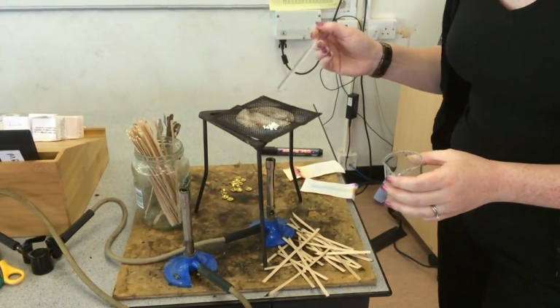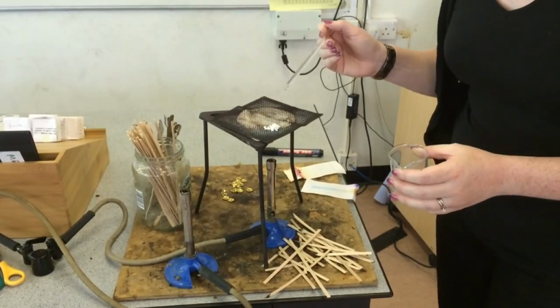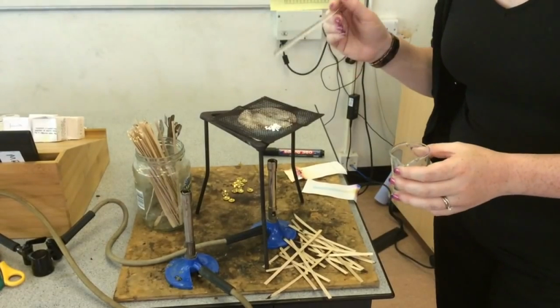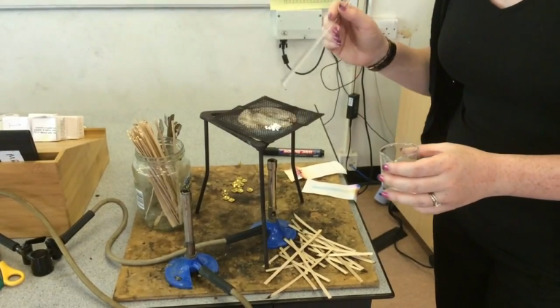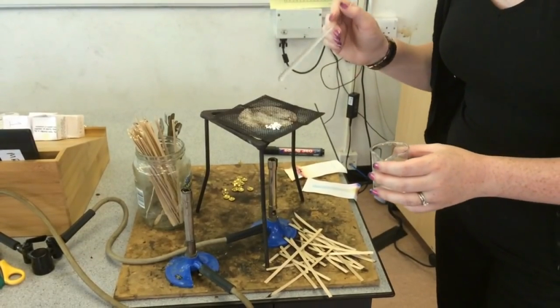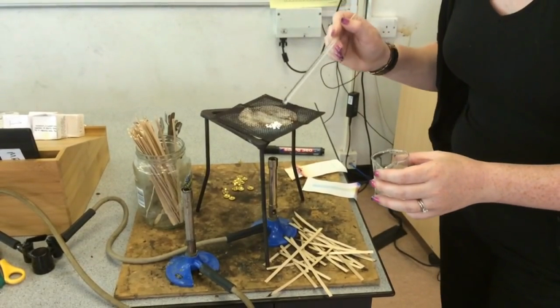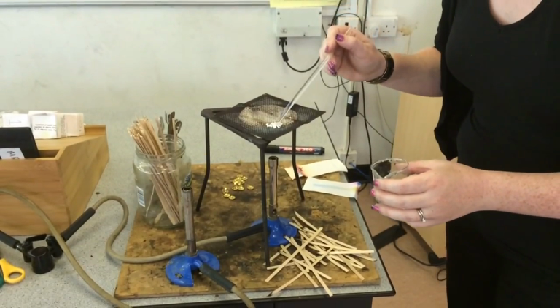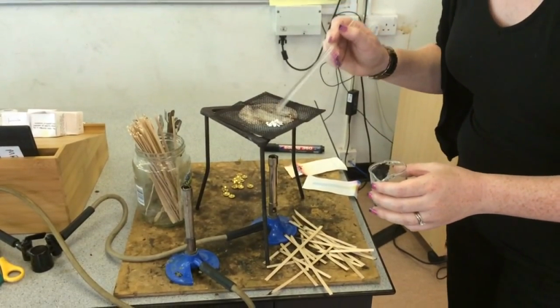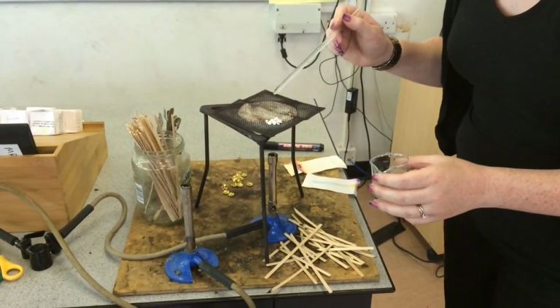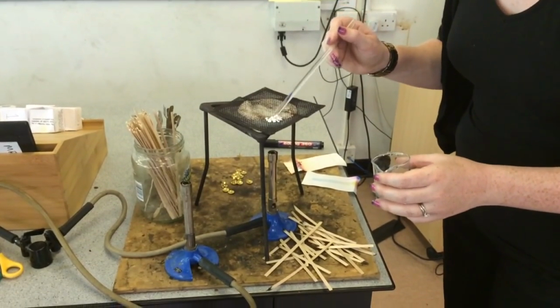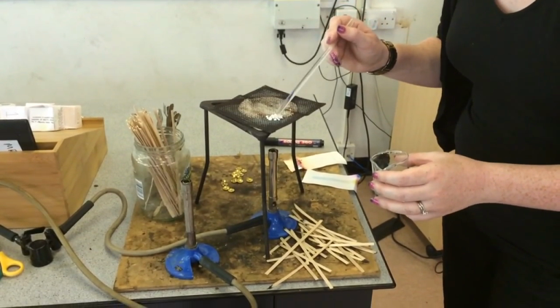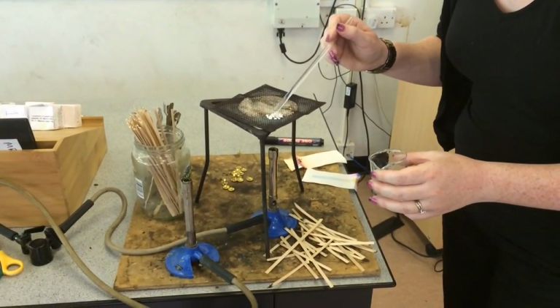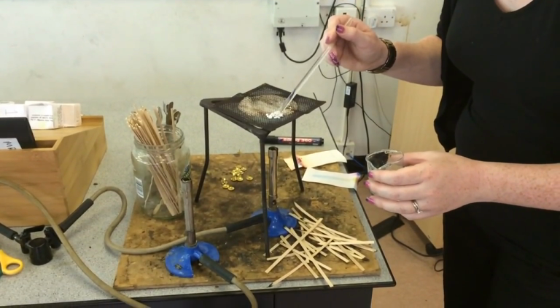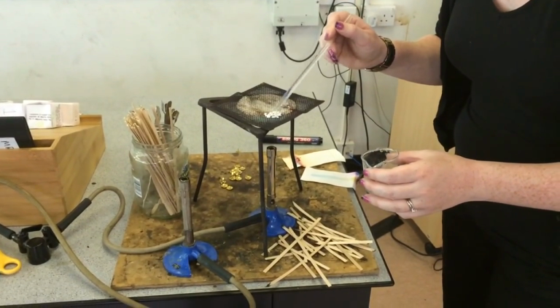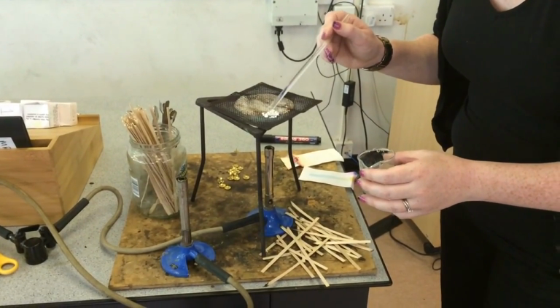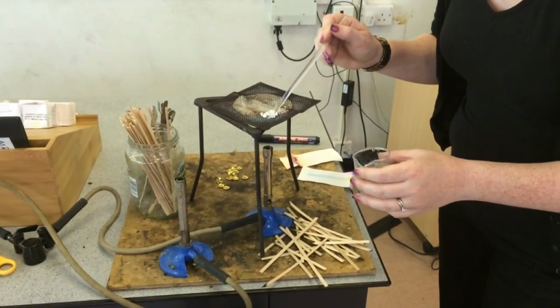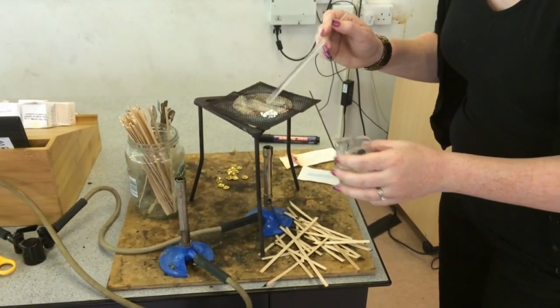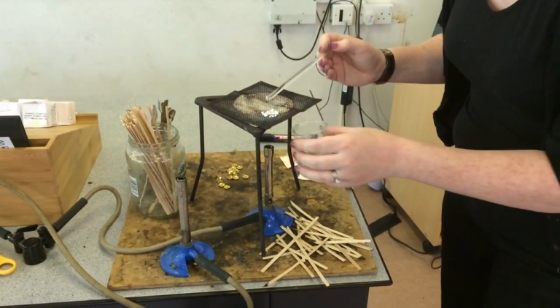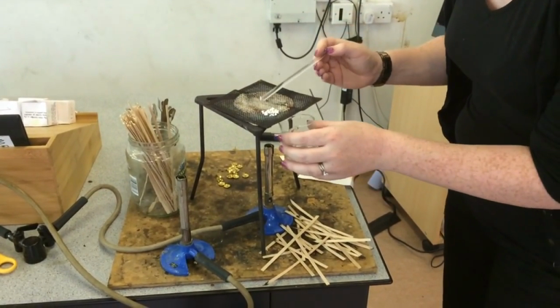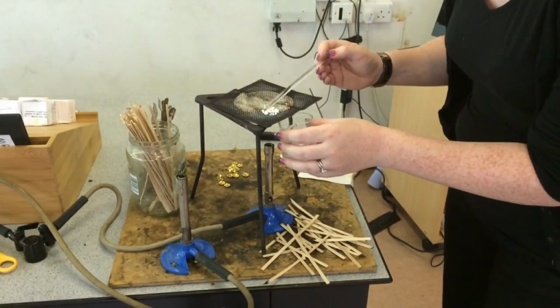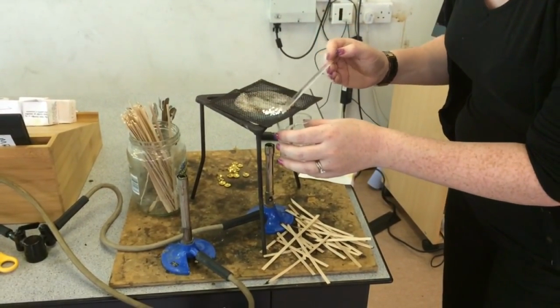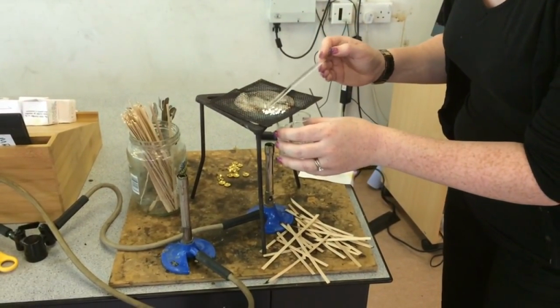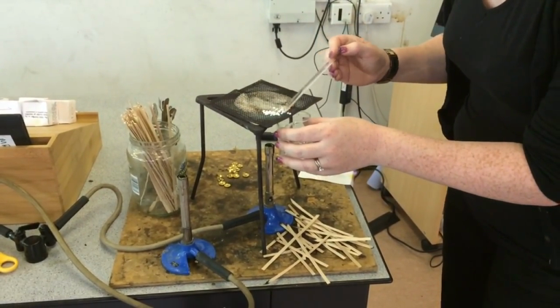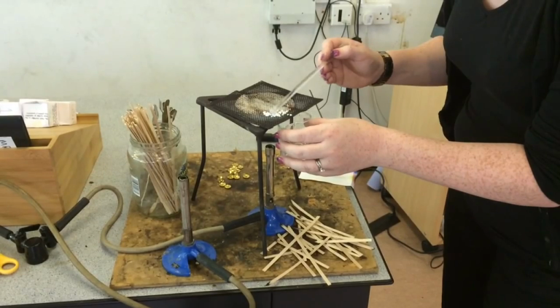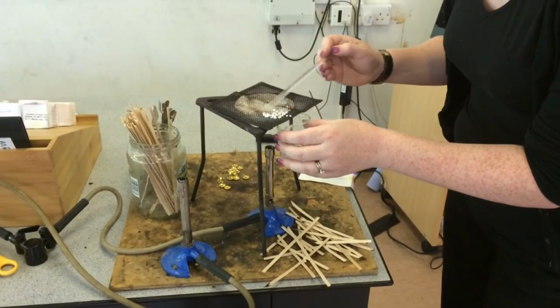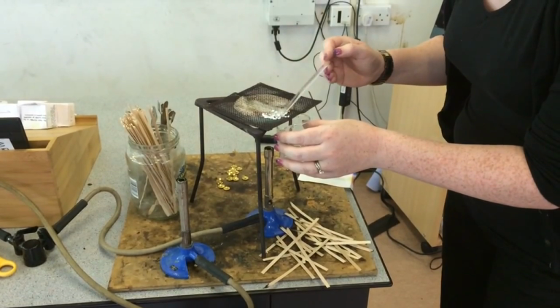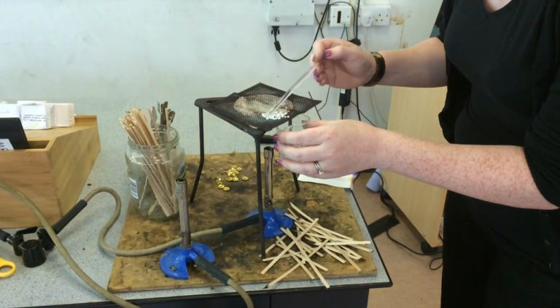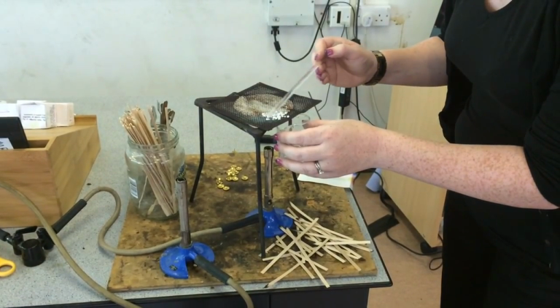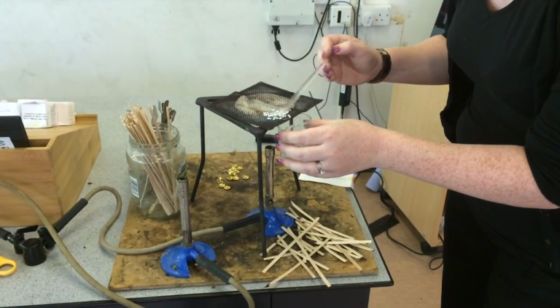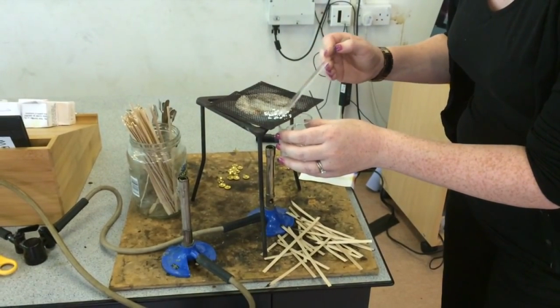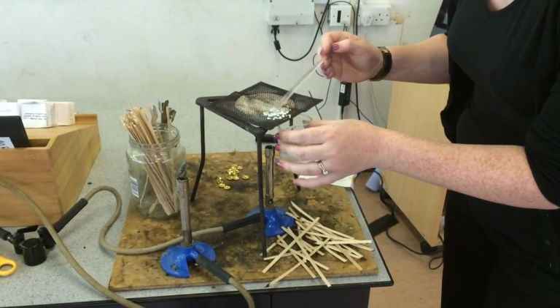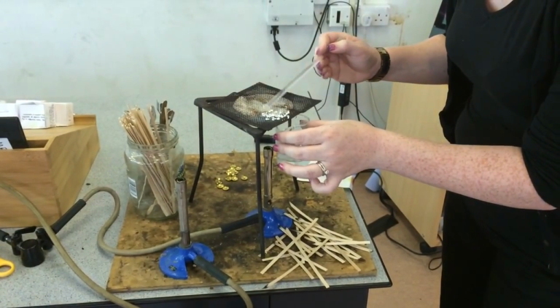We have been heating calcium carbonate for quite a long time now. If we touch it, we will see that it has gone all crumbly. We just get this into the beaker.